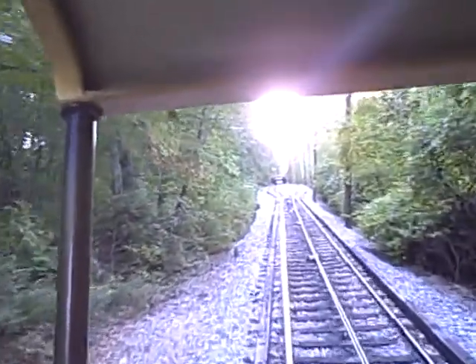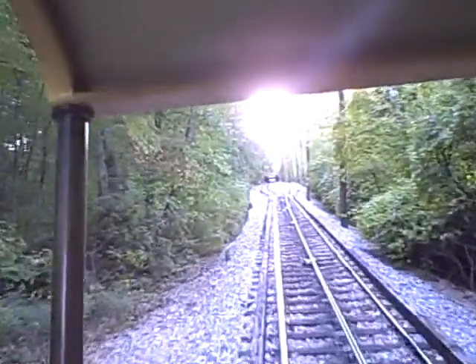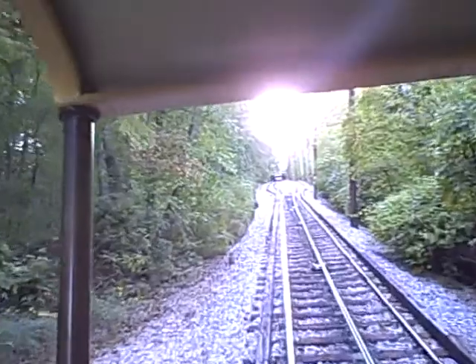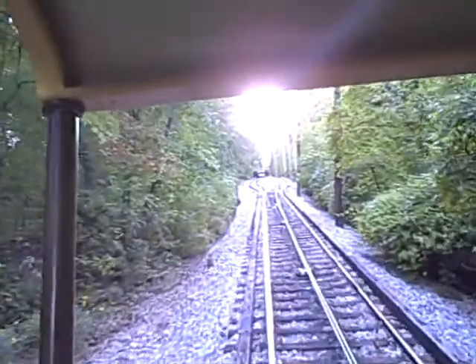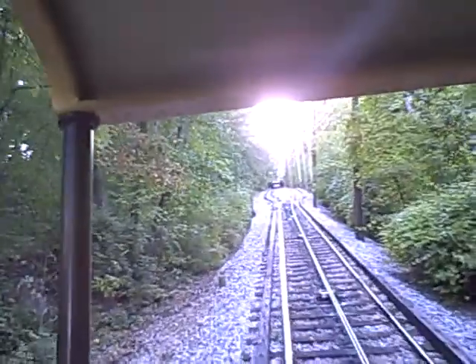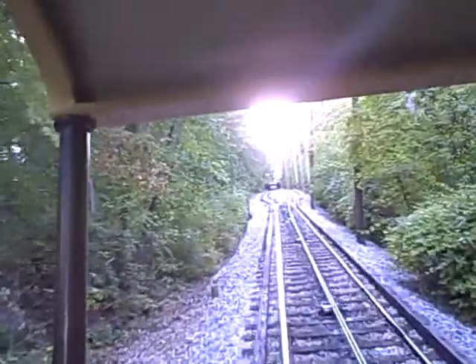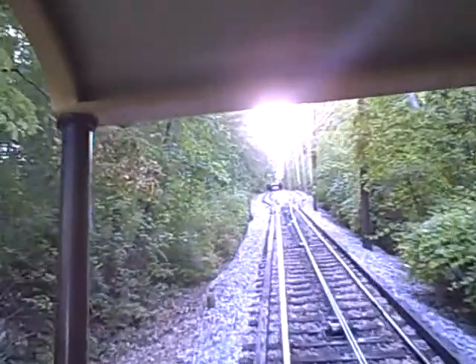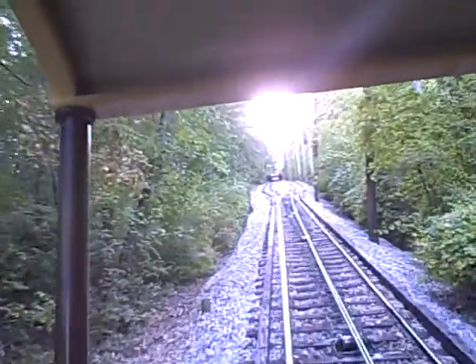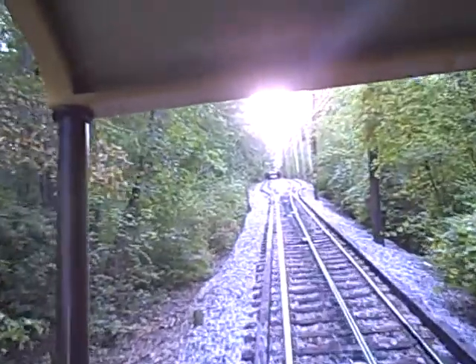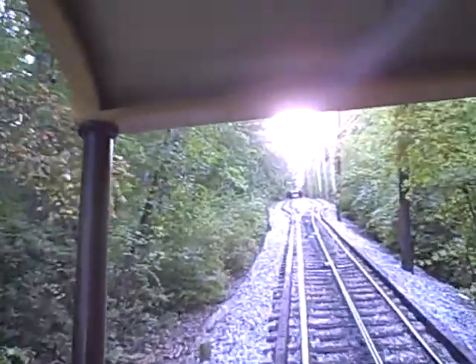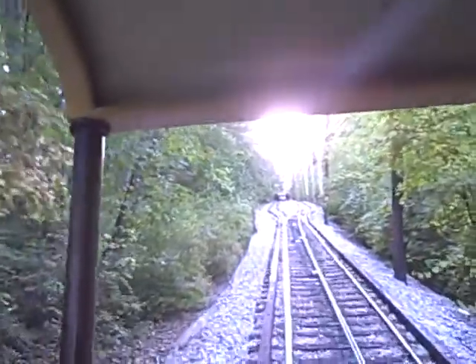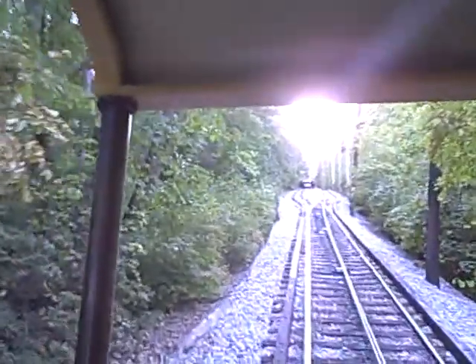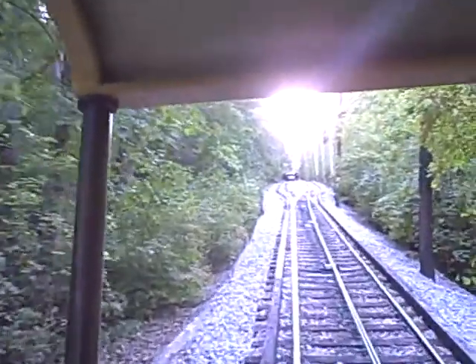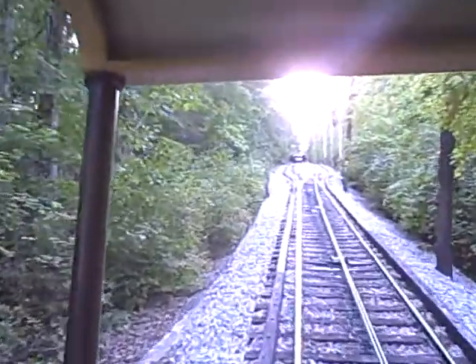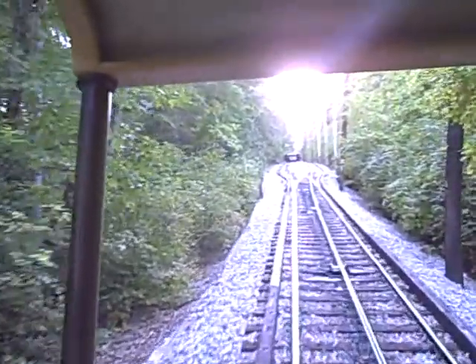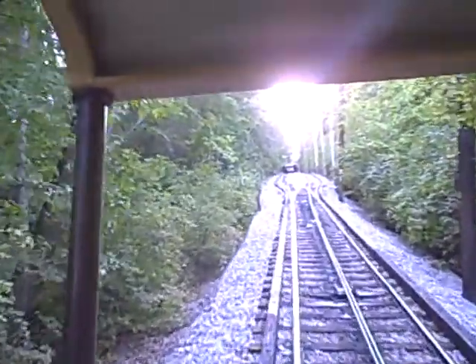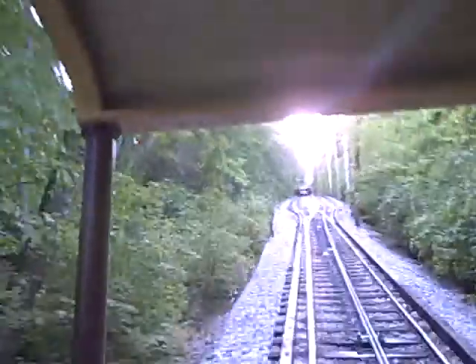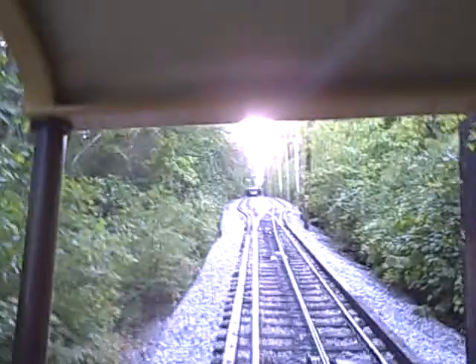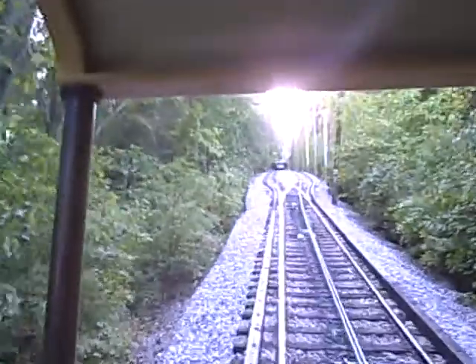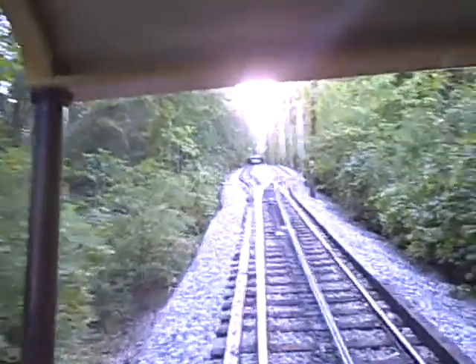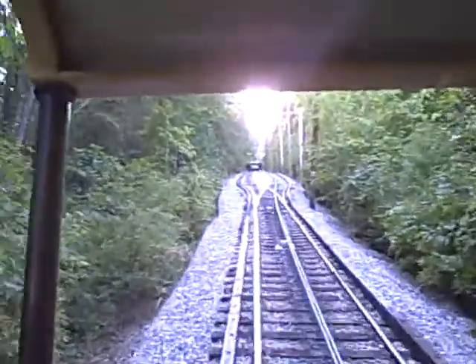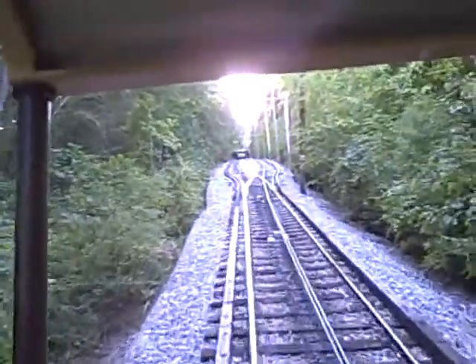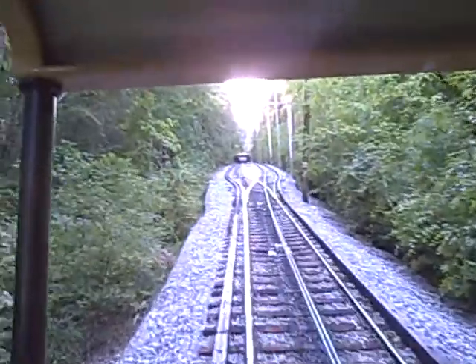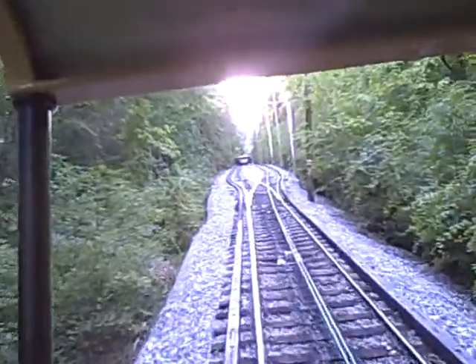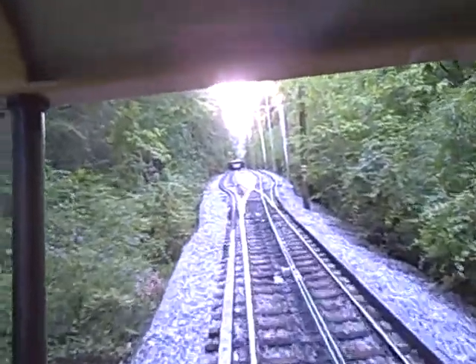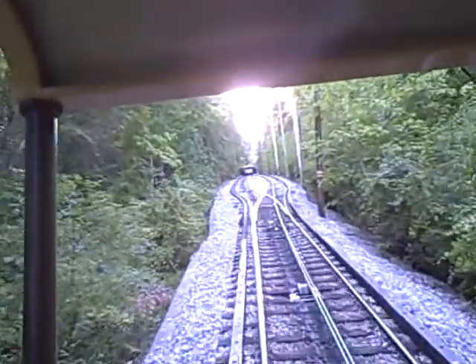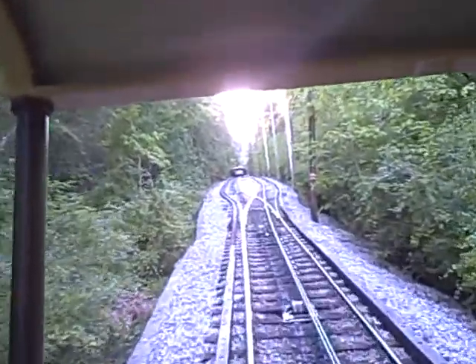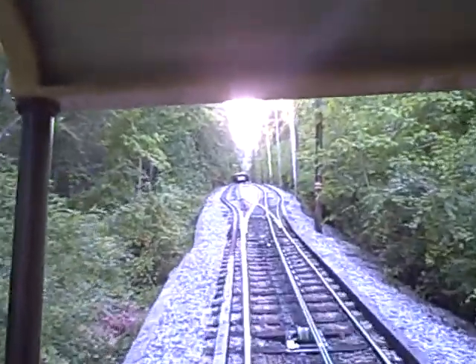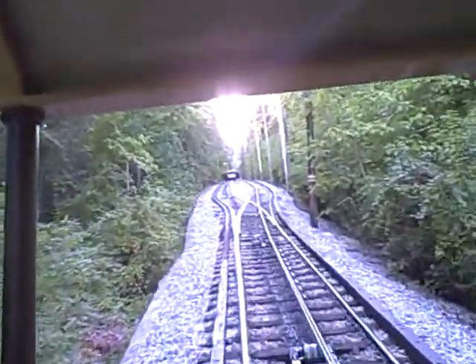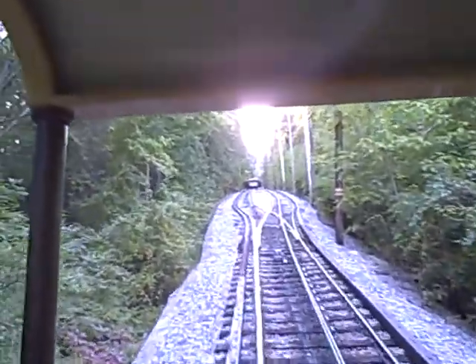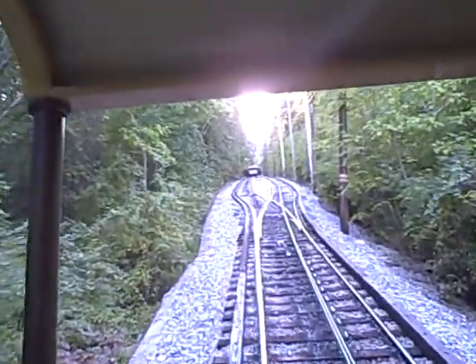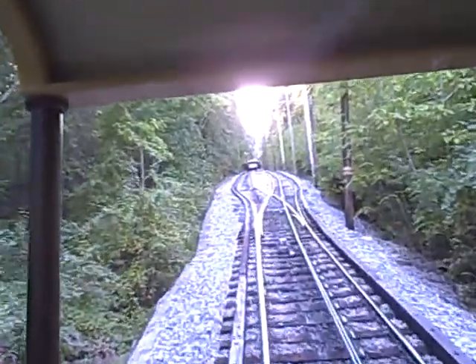When we reach the top, visit our observation decks — the highest observation points on Lookout Mountain — for a breathtaking view of the Chattanooga Valley. On a clear day, you can see six states.